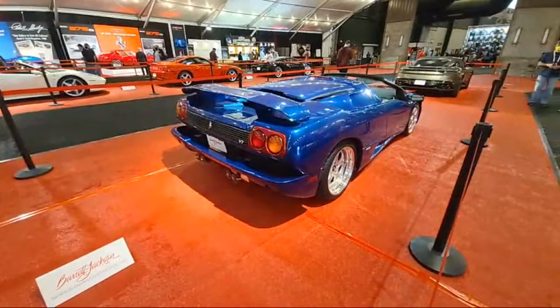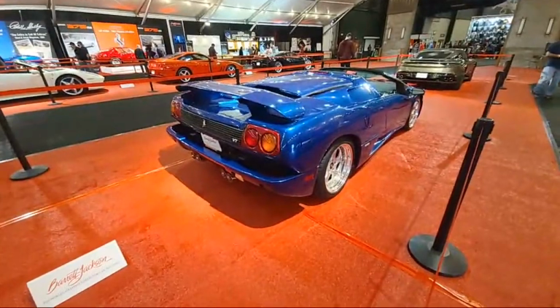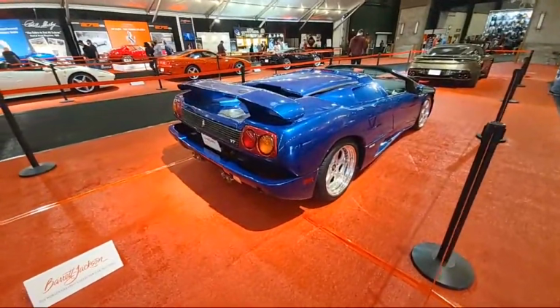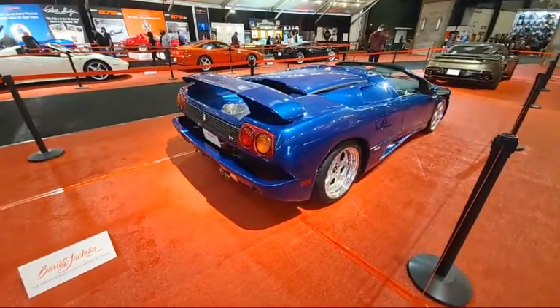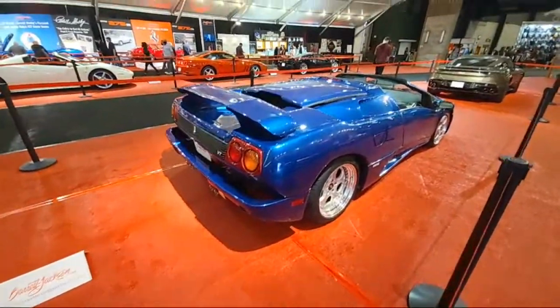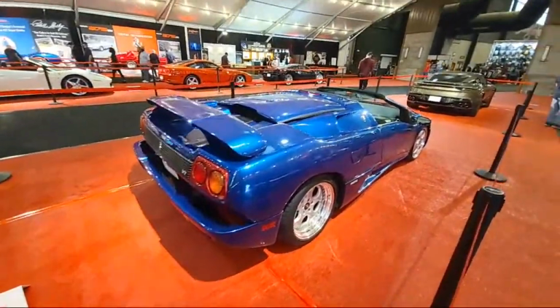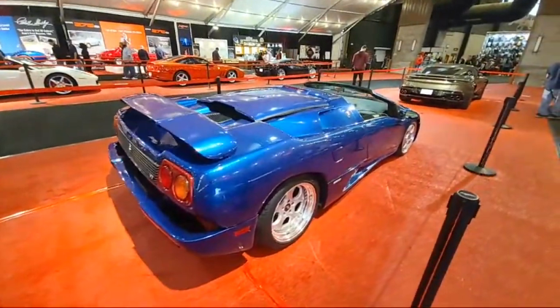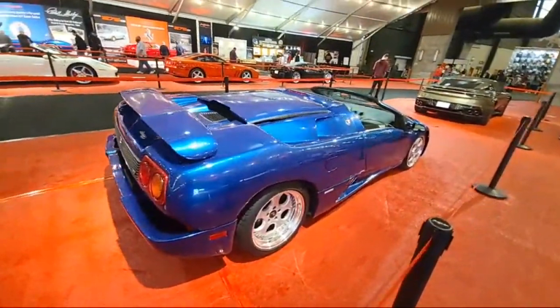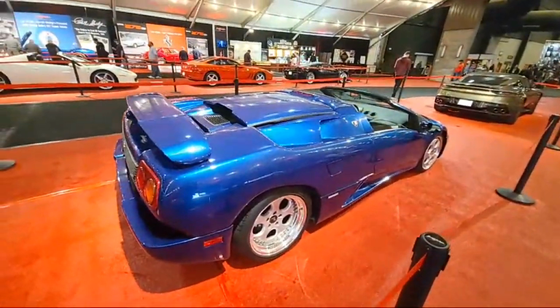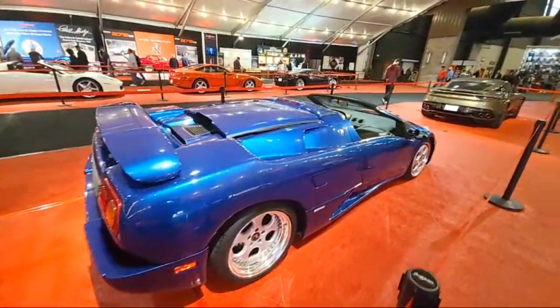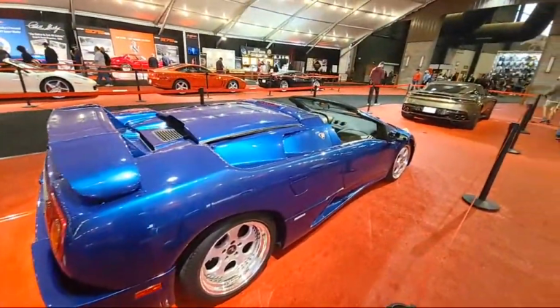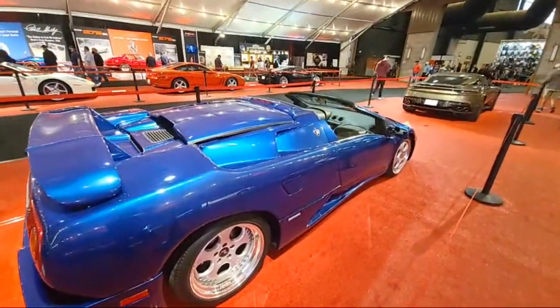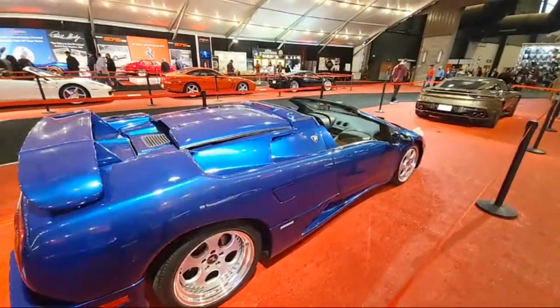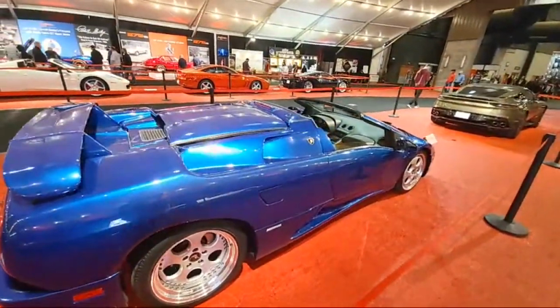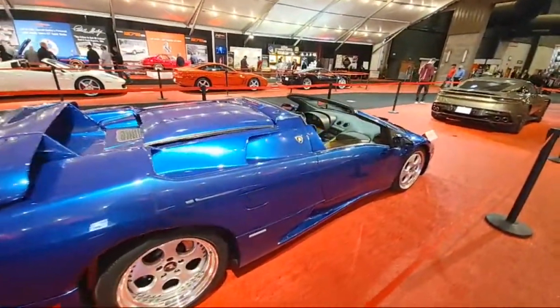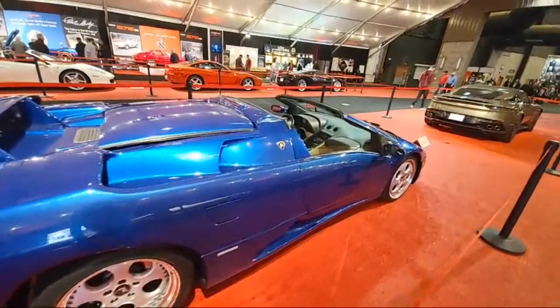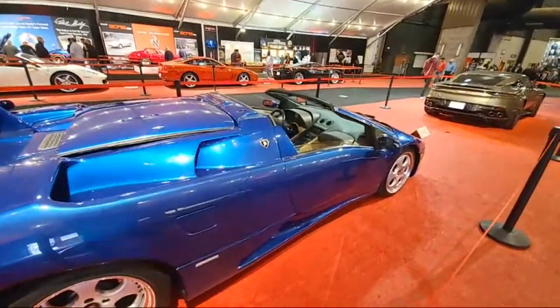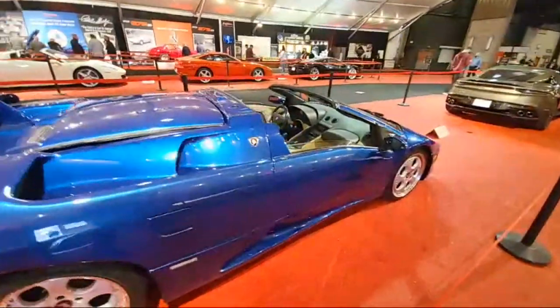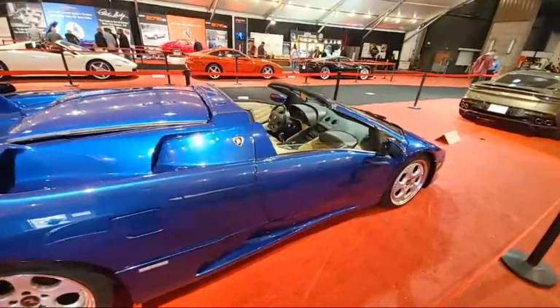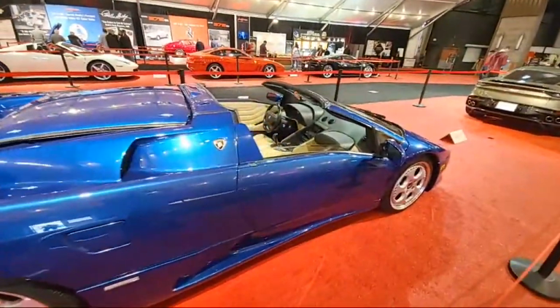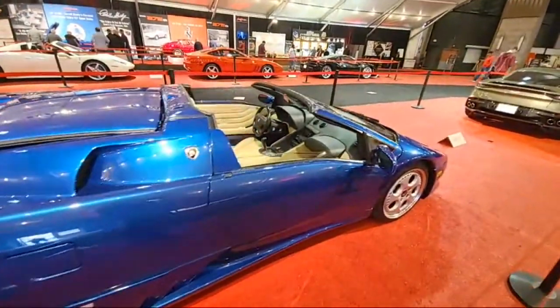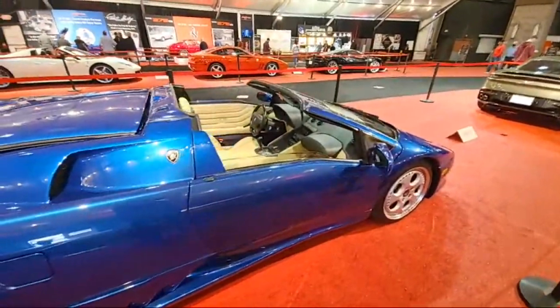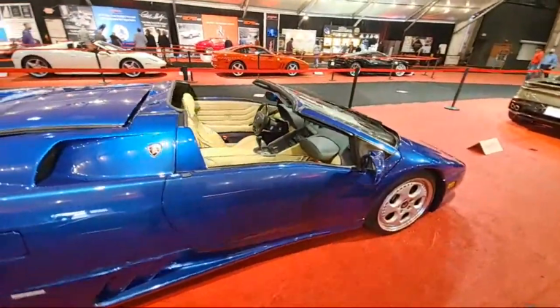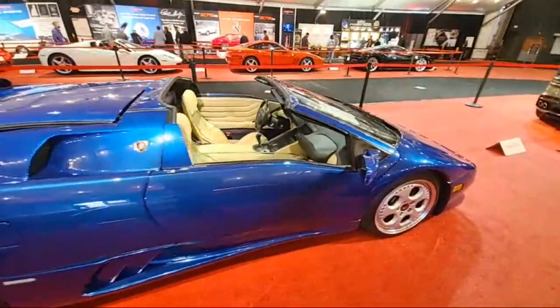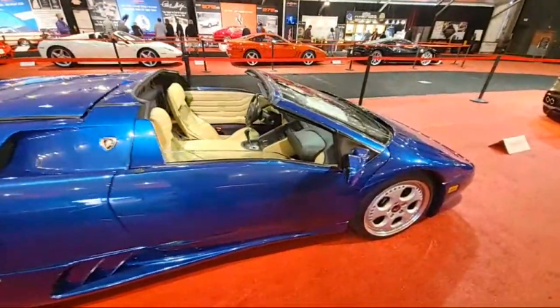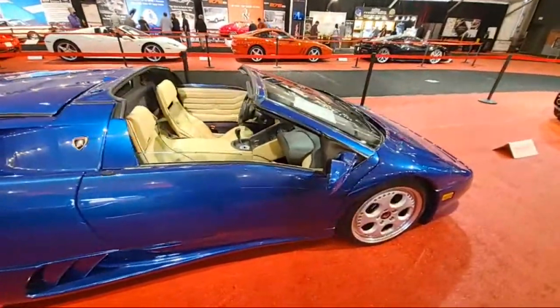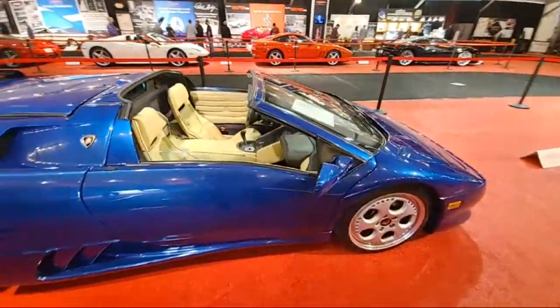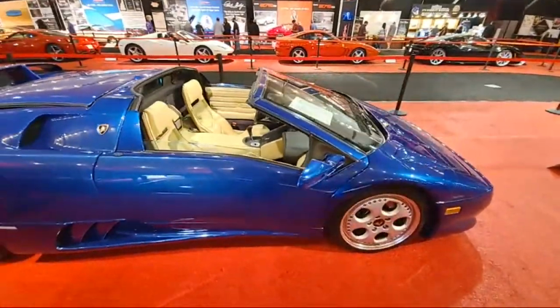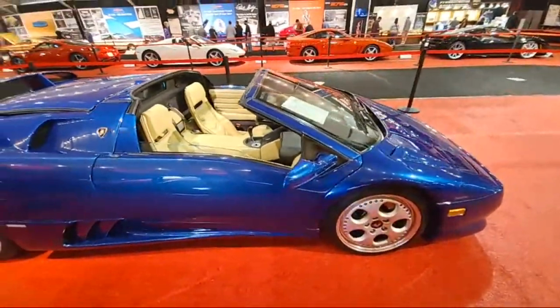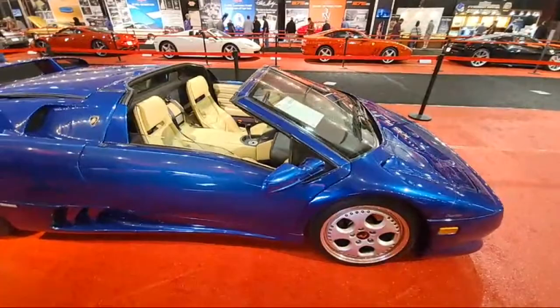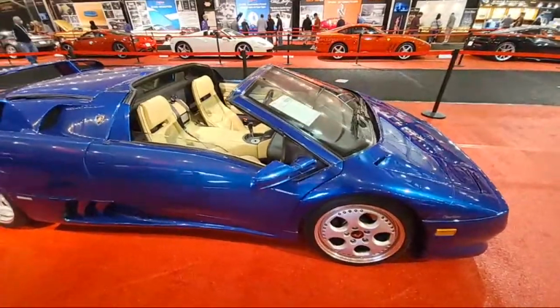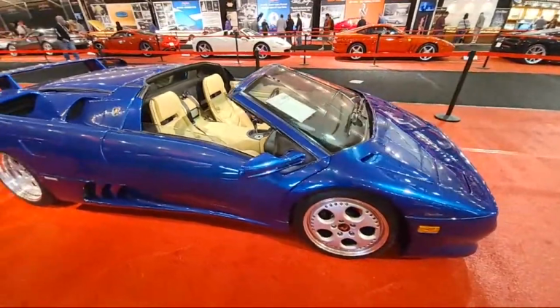There's a little Lambo for you. Yeah, maybe a prototype there AZ.